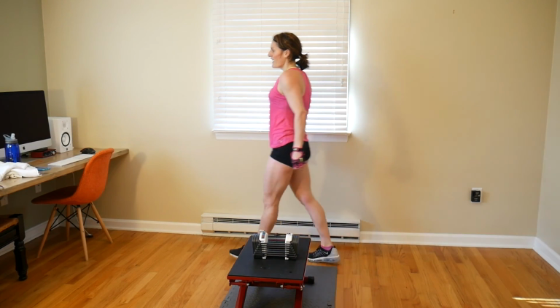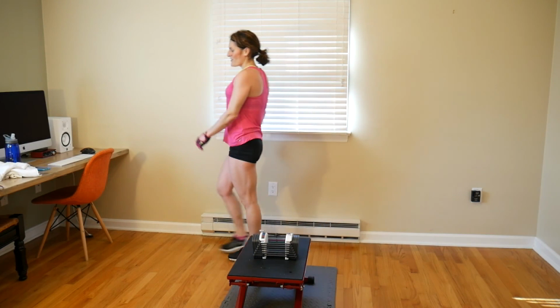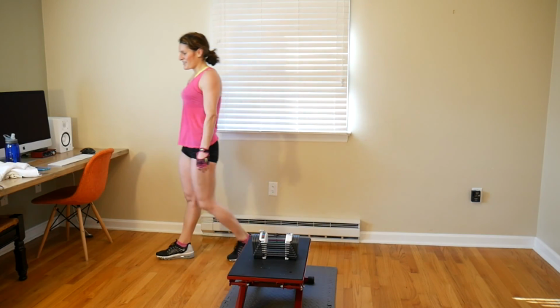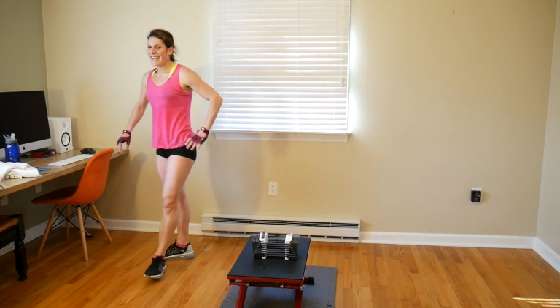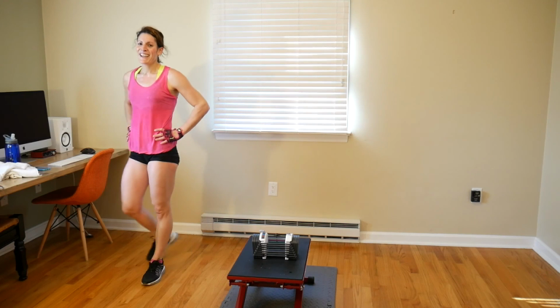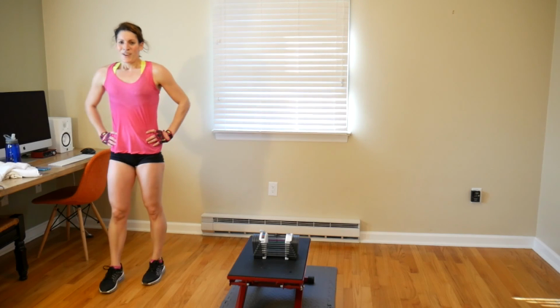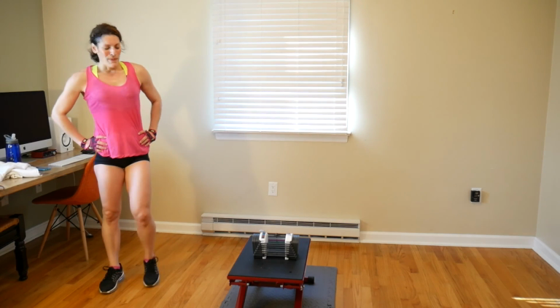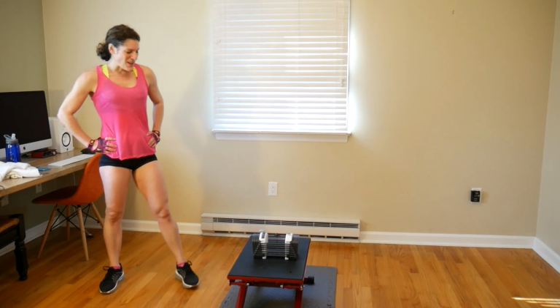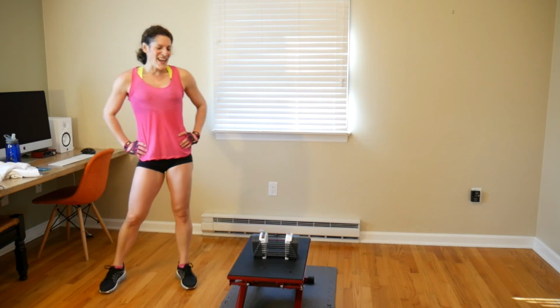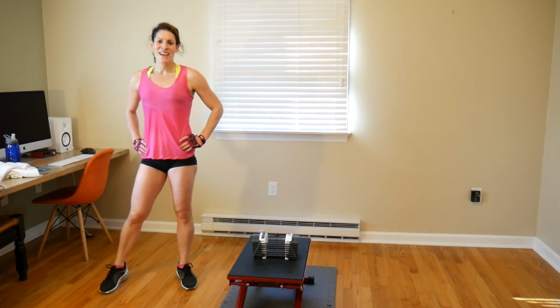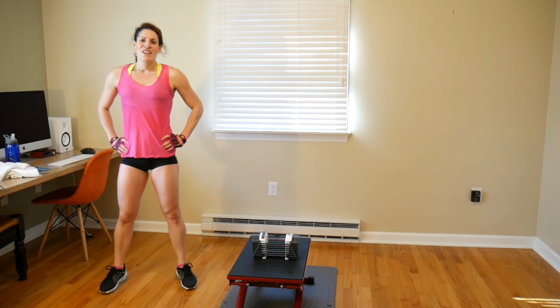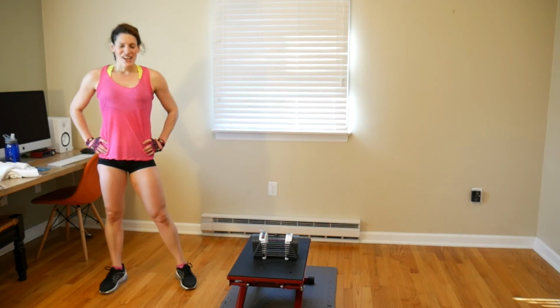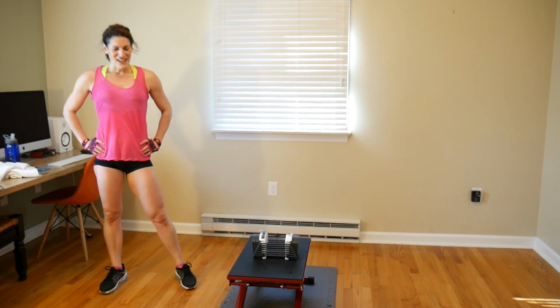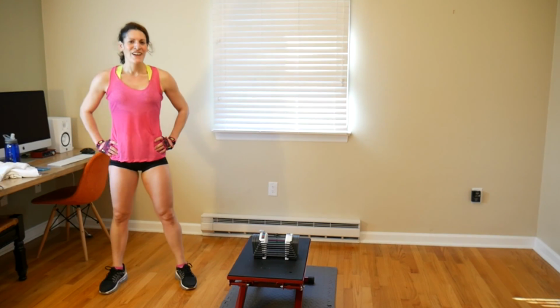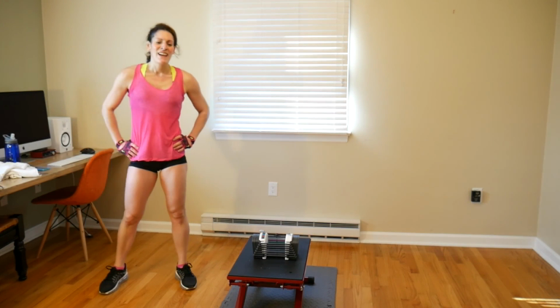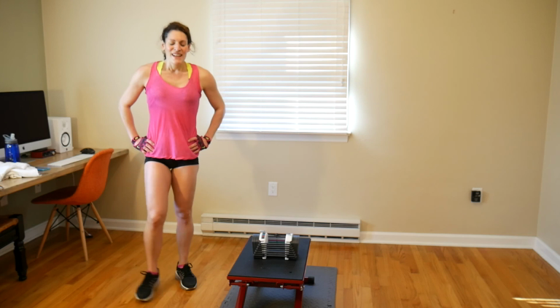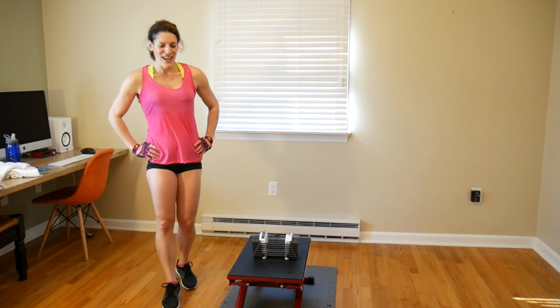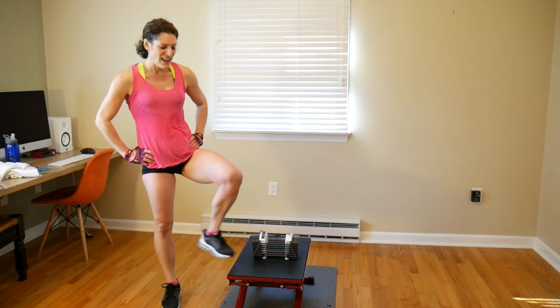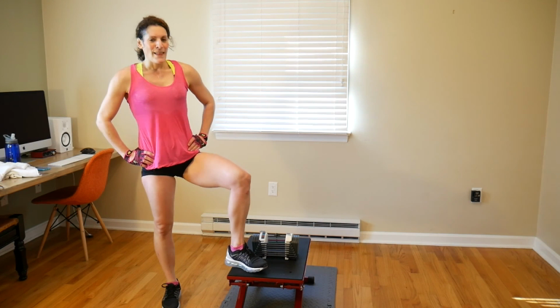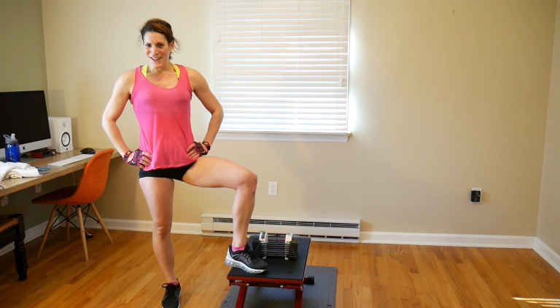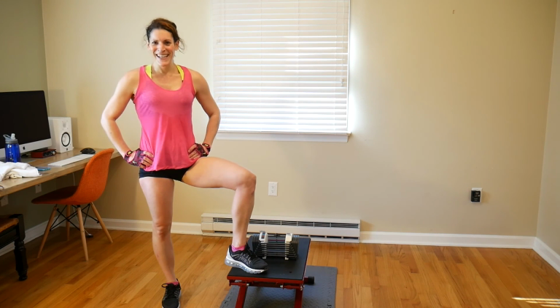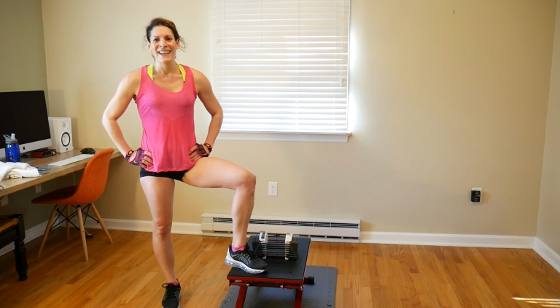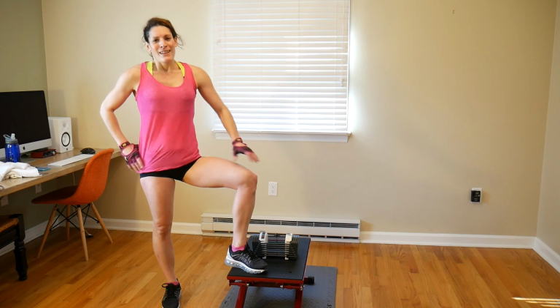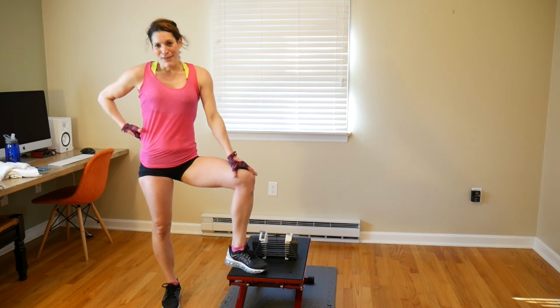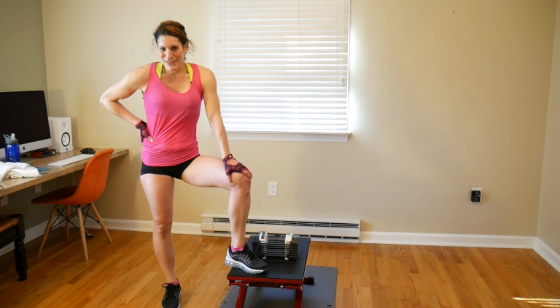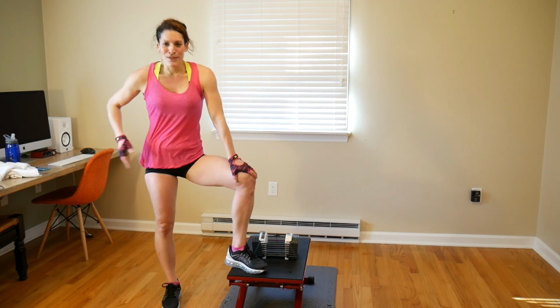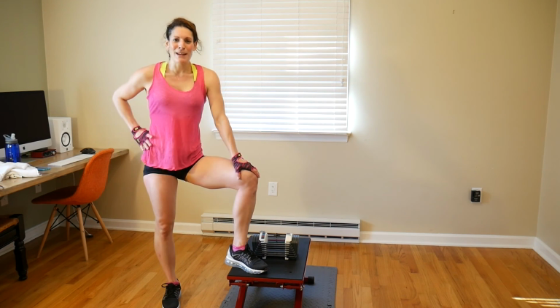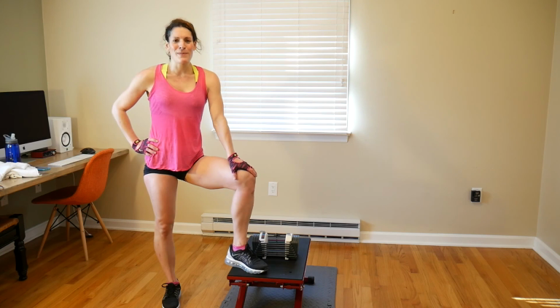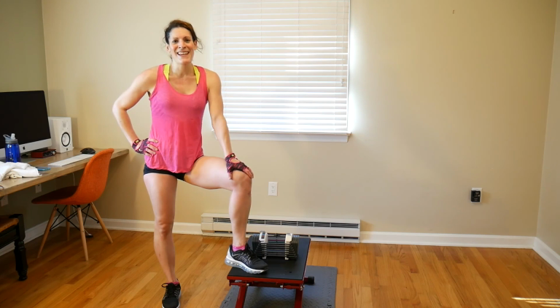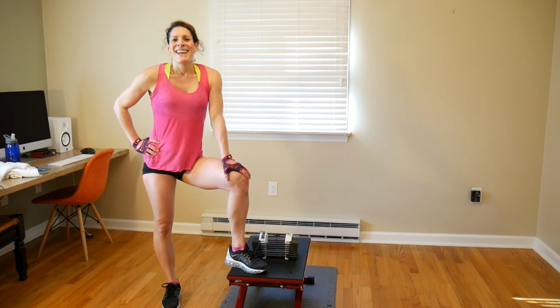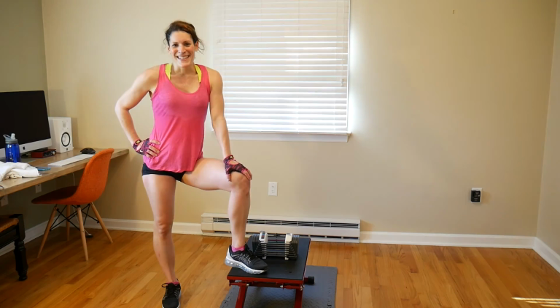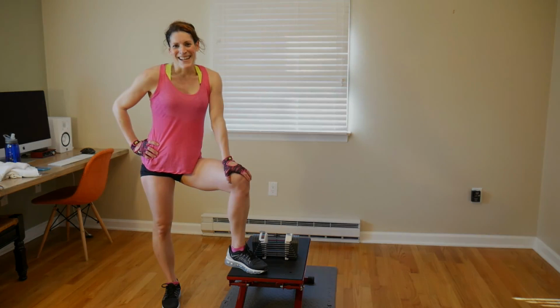I hope you enjoyed this routine and built some muscle today — you really challenged yourself. Let me know if you liked it, let me know what weights you used, if you've got any personal bests. And I'll see you next time.